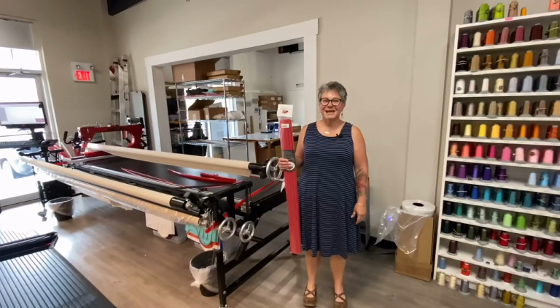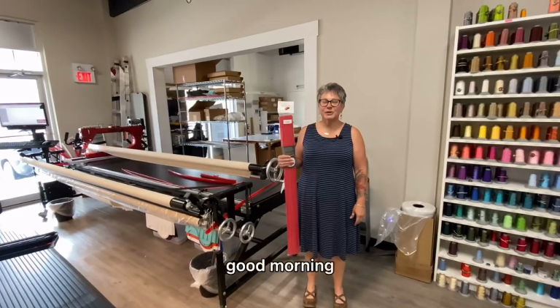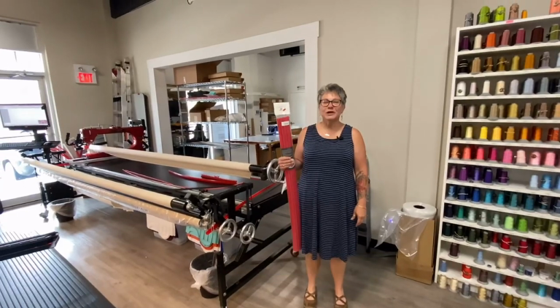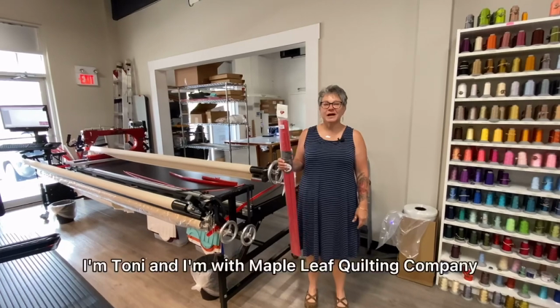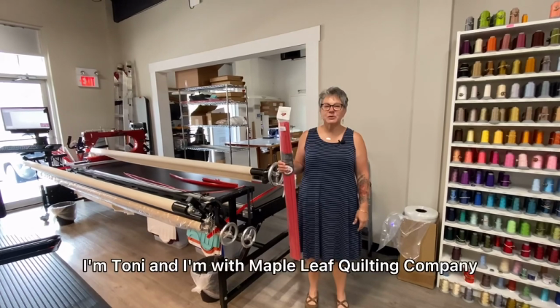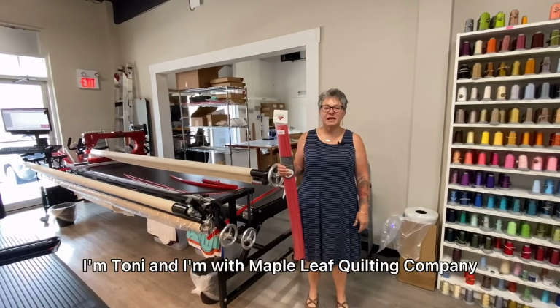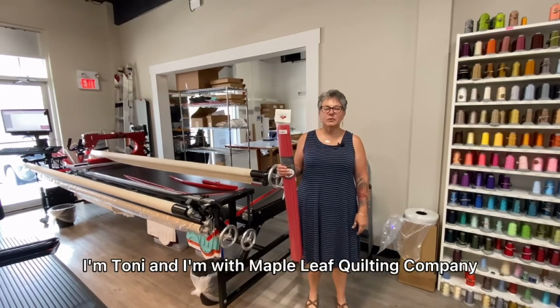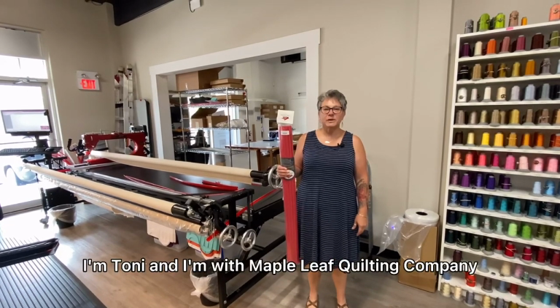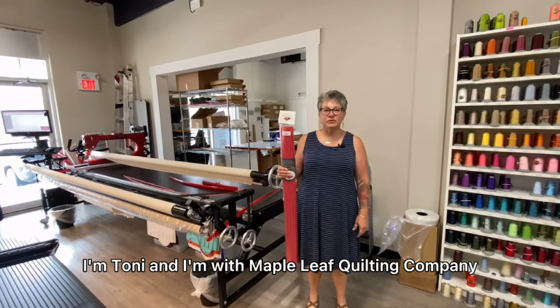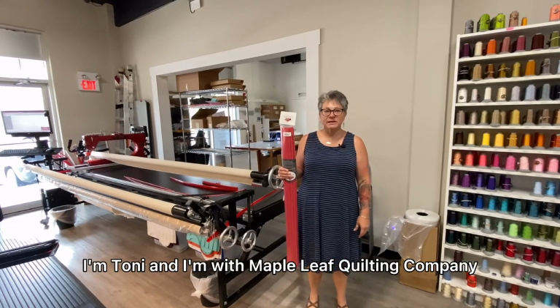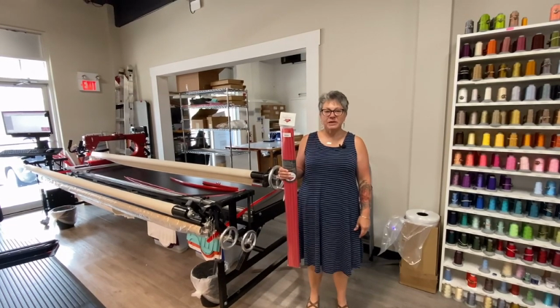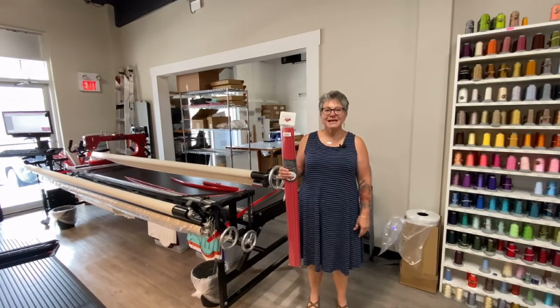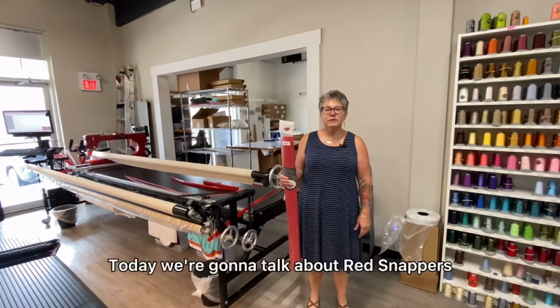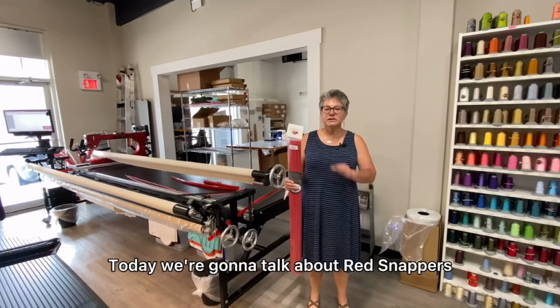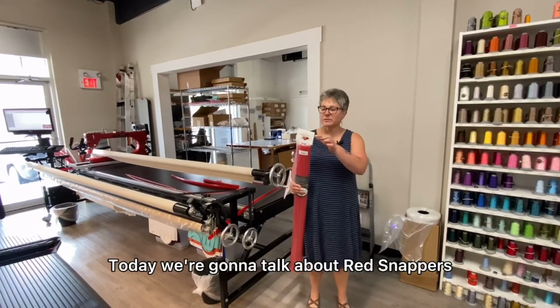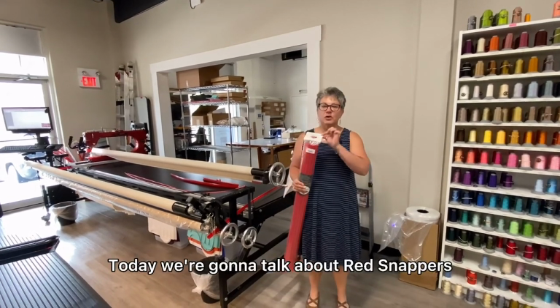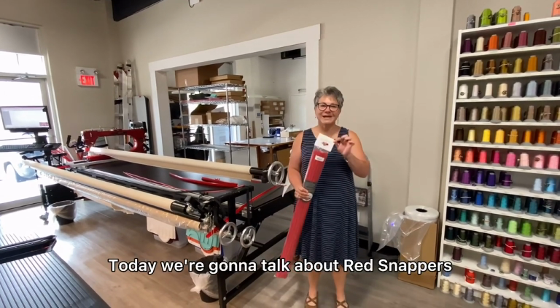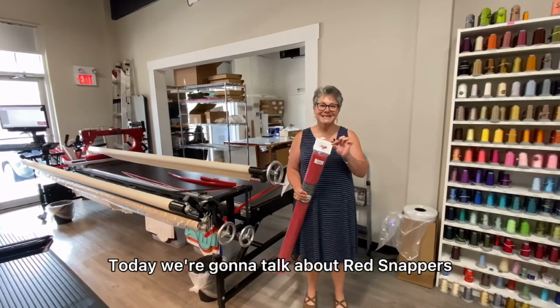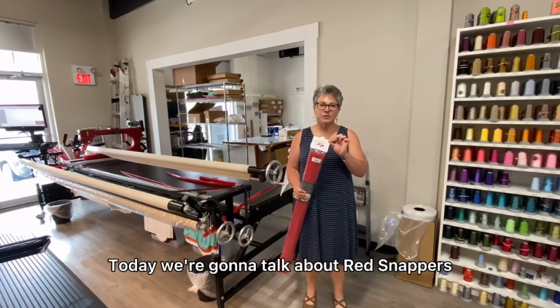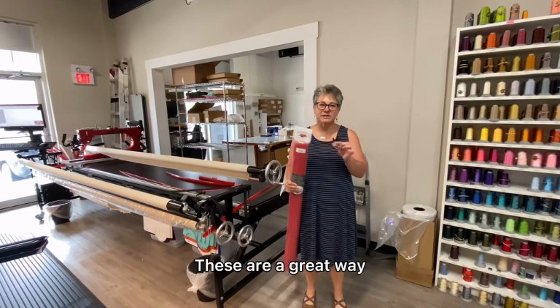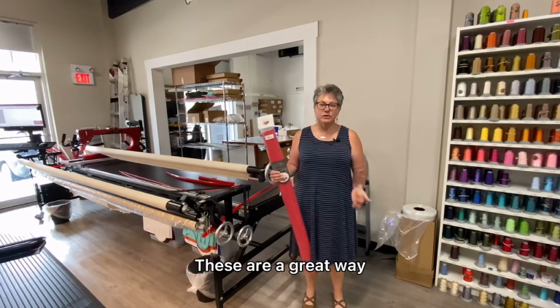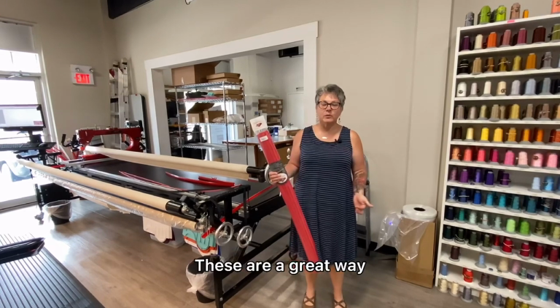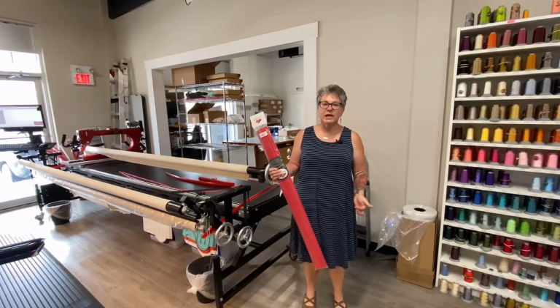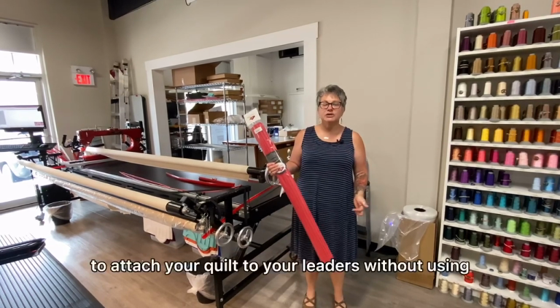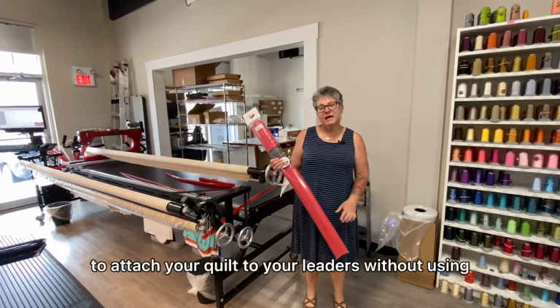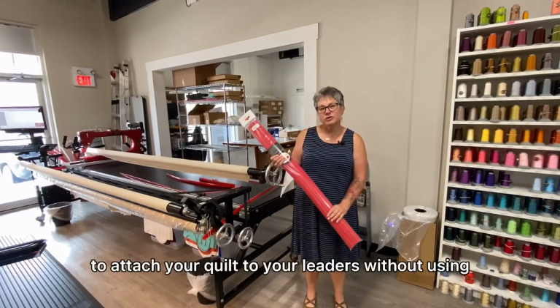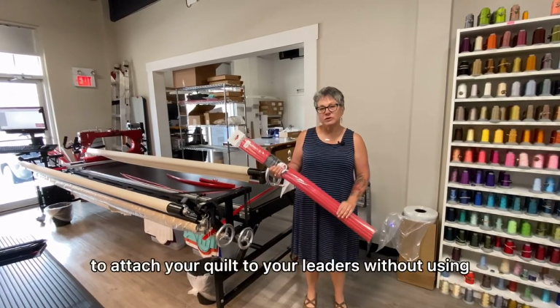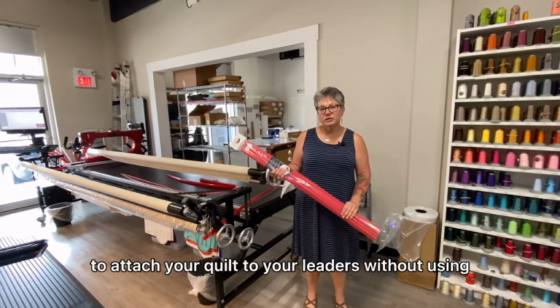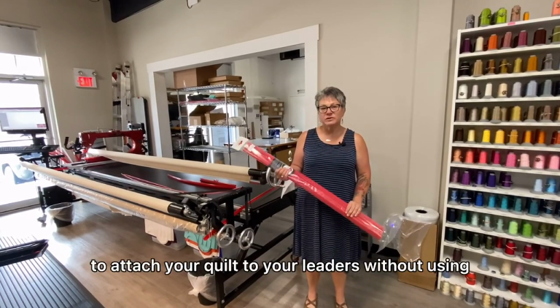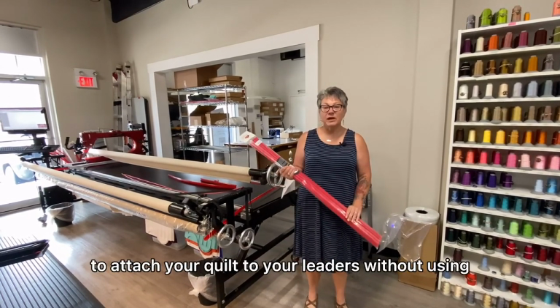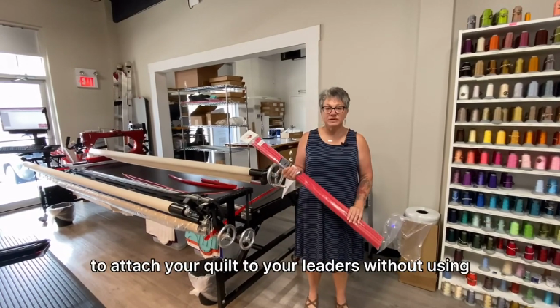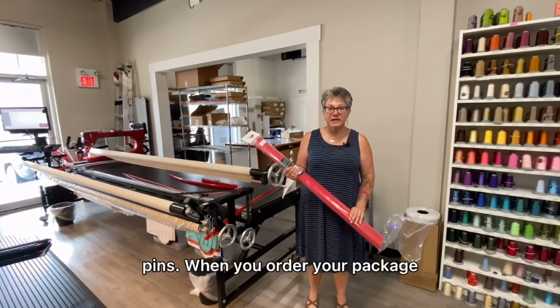Good morning. I'm Toni and I'm with Maple Leaf Quilting Company. Today we're going to talk about red snappers. These are a great way to attach your quilt to your leaders without using pins.